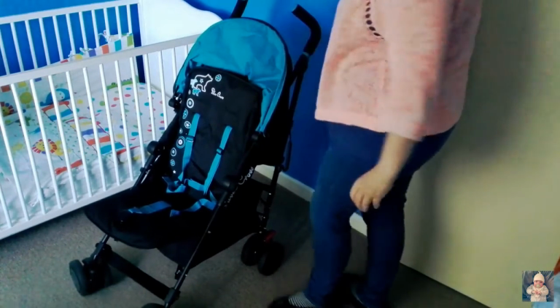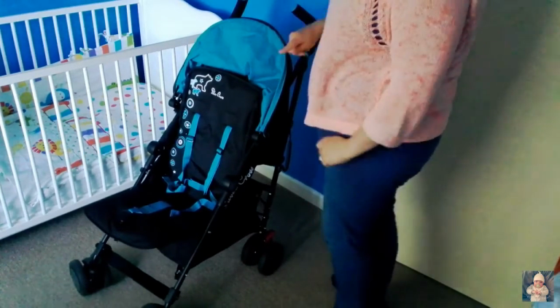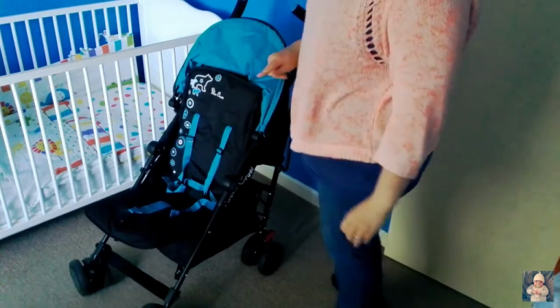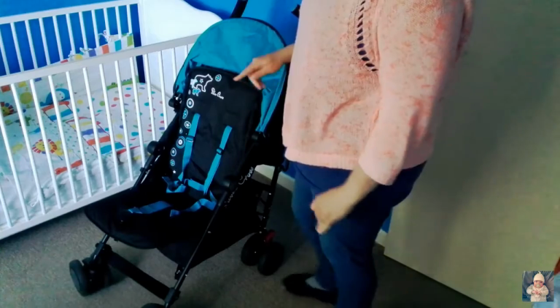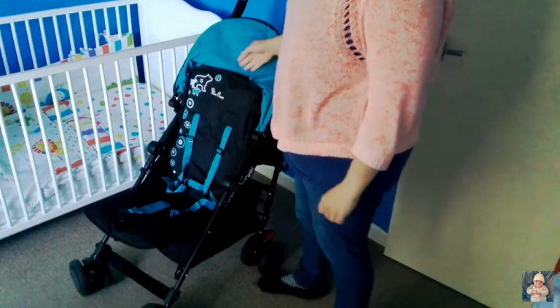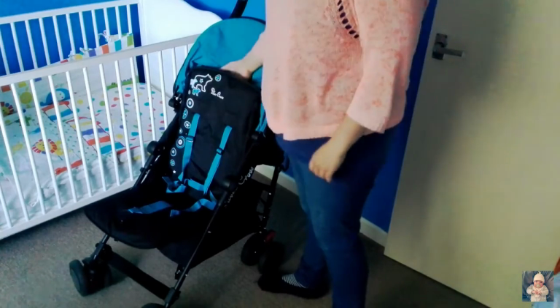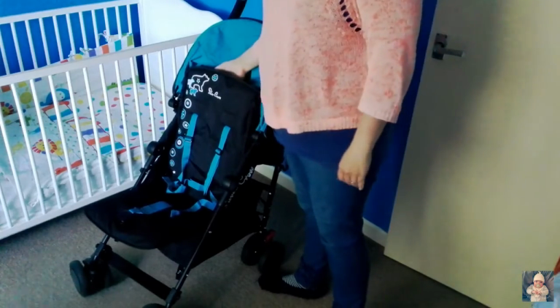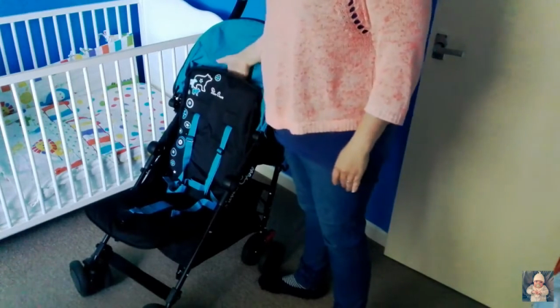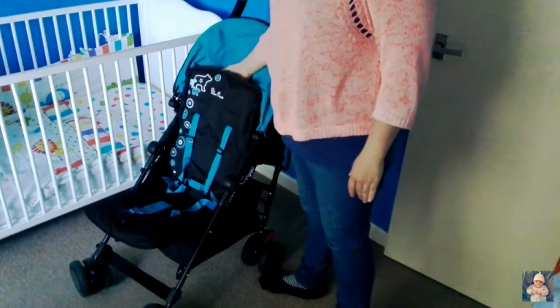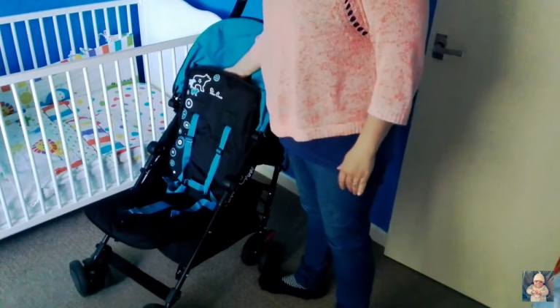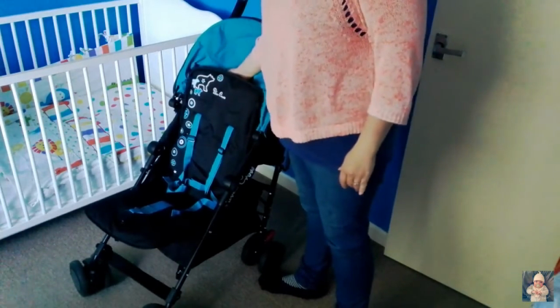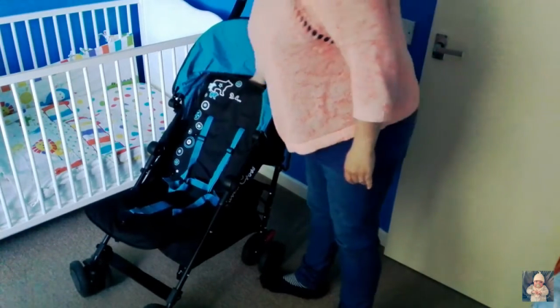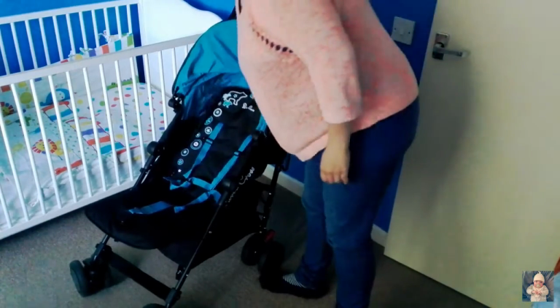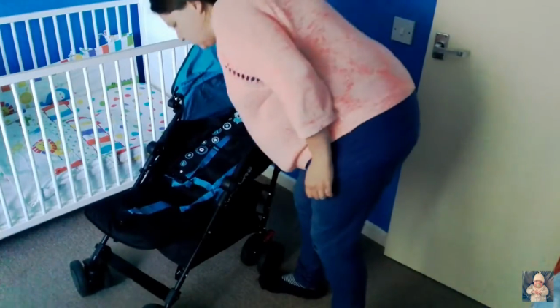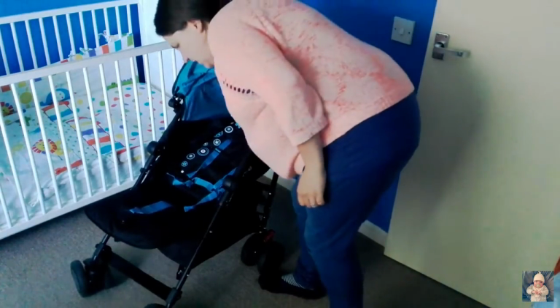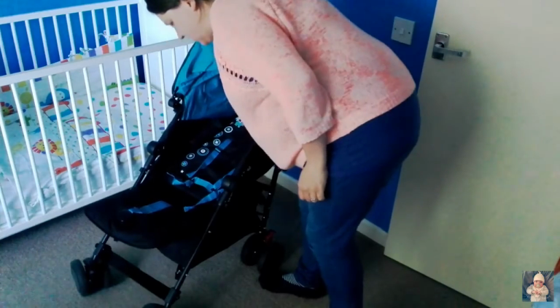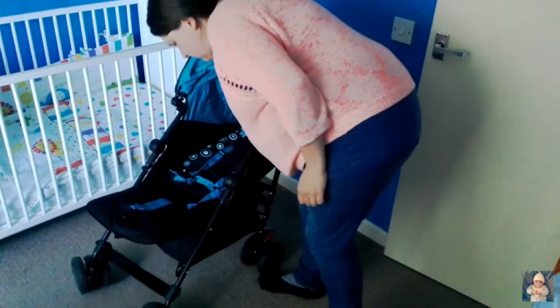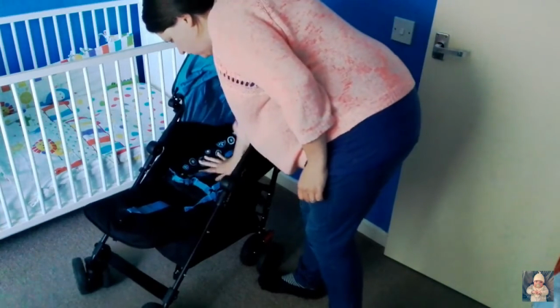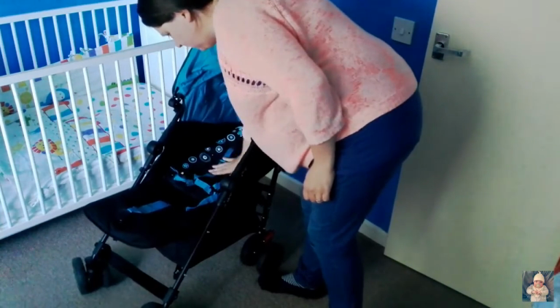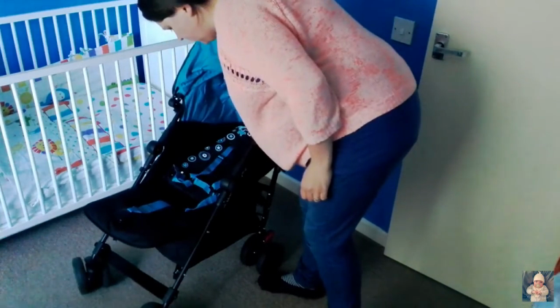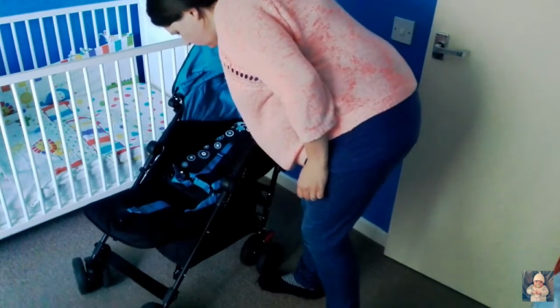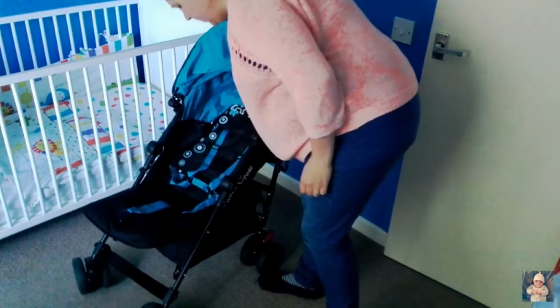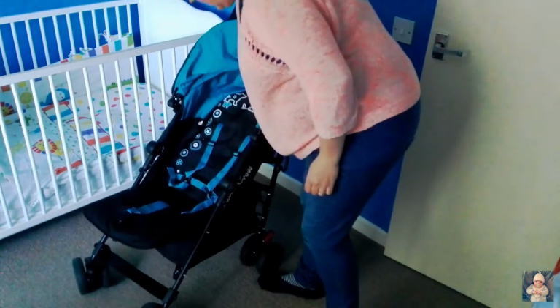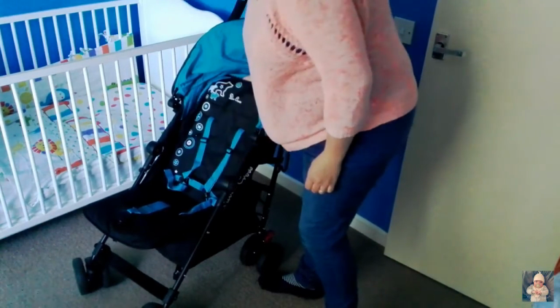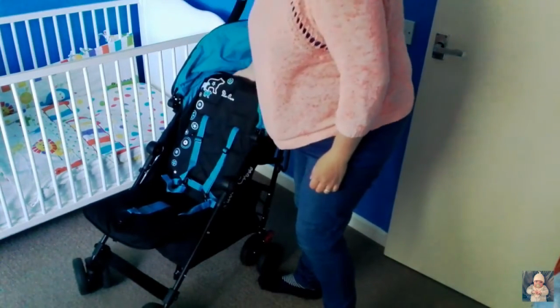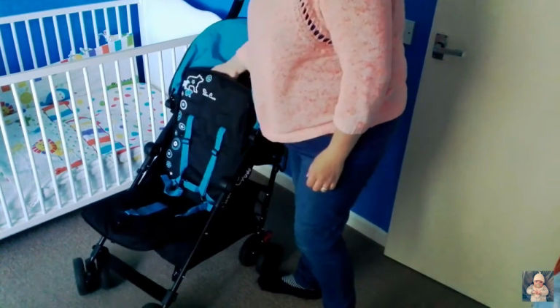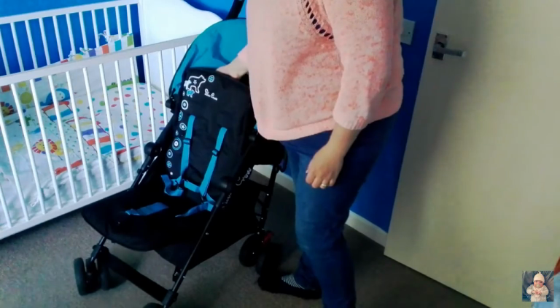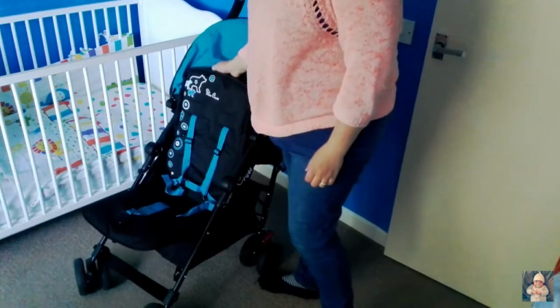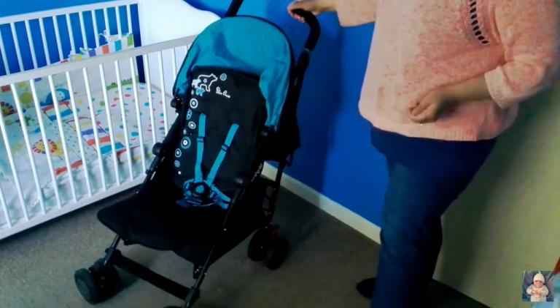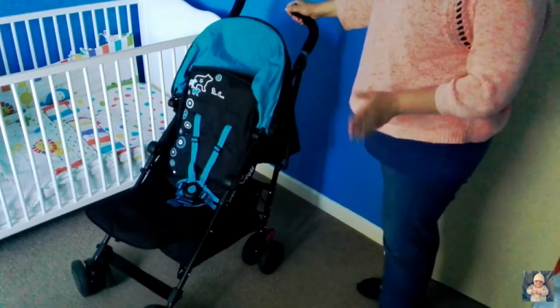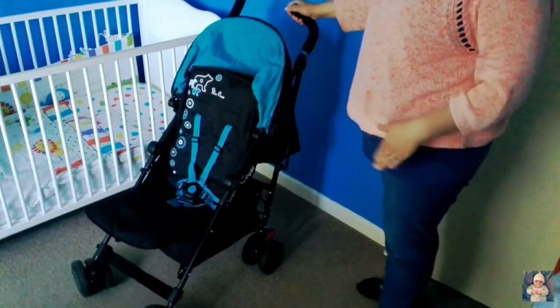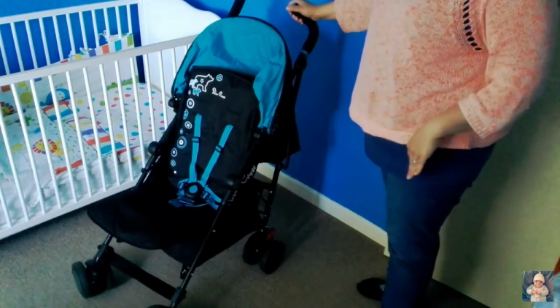Another part I think I missed: there's a hand rest that you just pull up, and it goes down — it goes completely flat for a newborn. Then it has four reclining positions. The basket could do with being a bit bigger, but all in all this is a really nice pushchair.